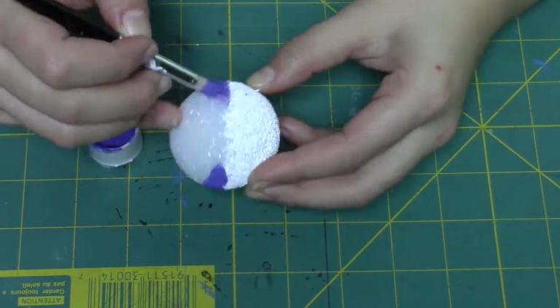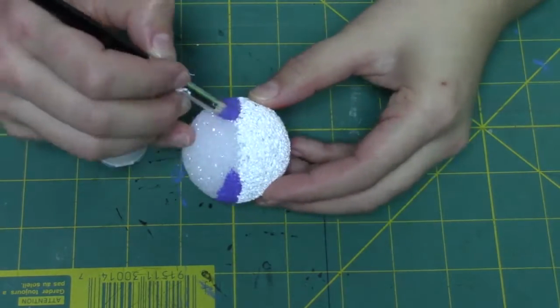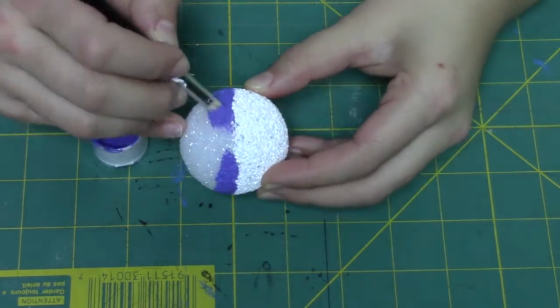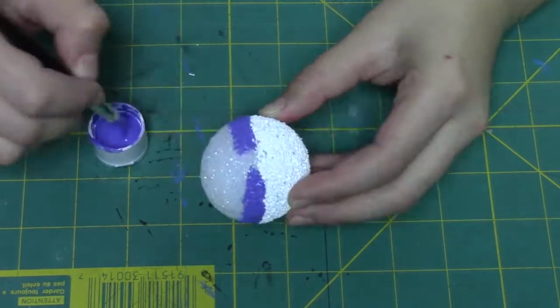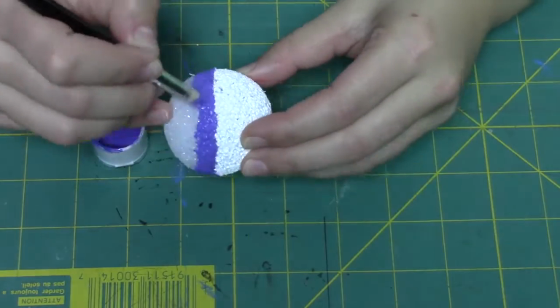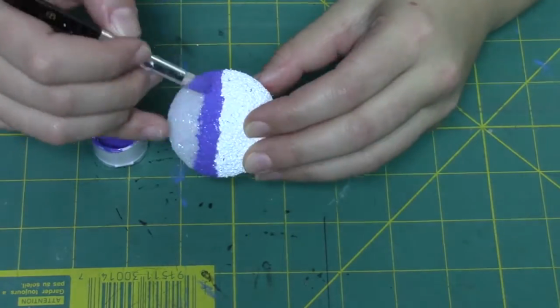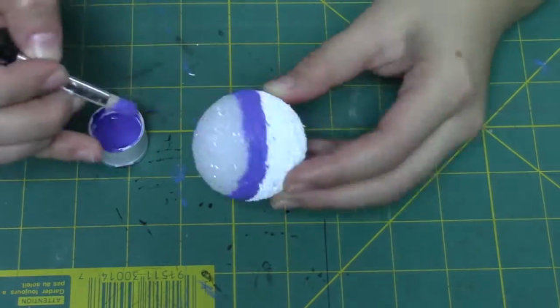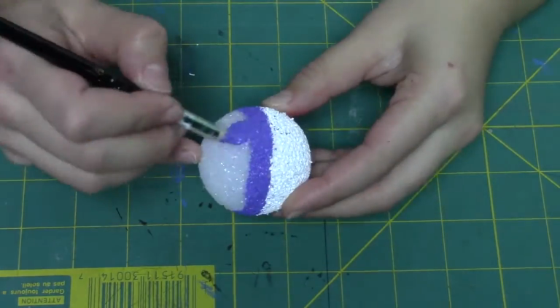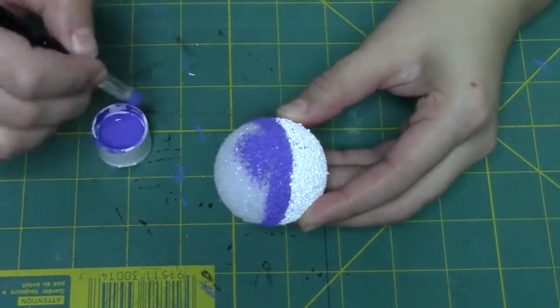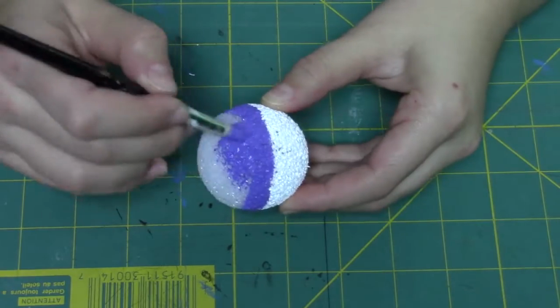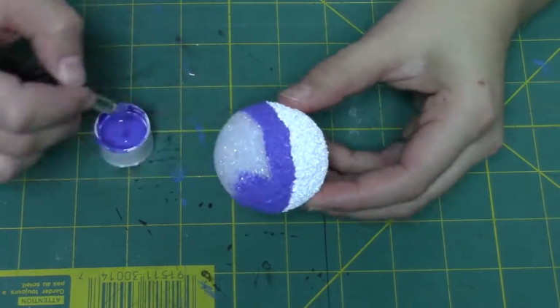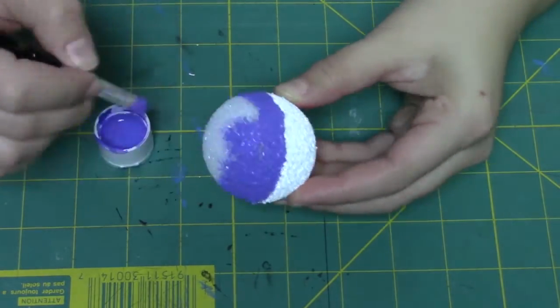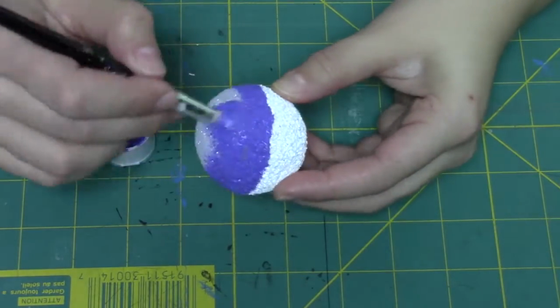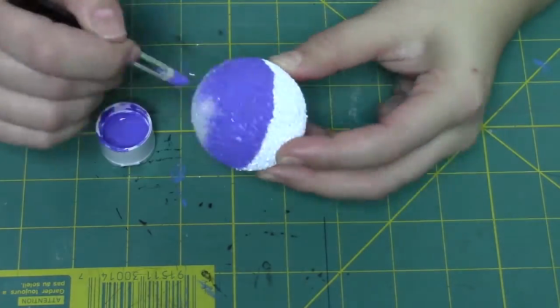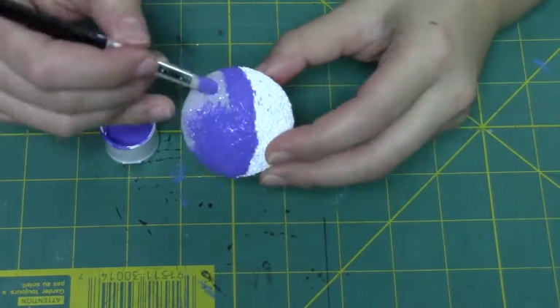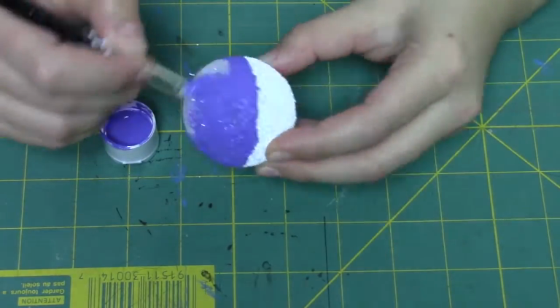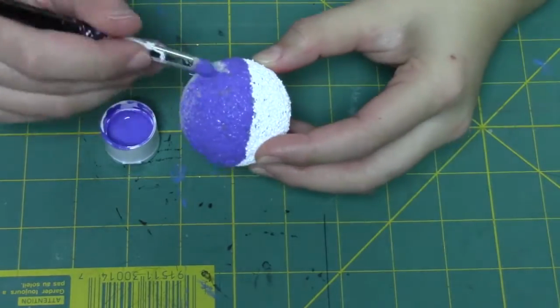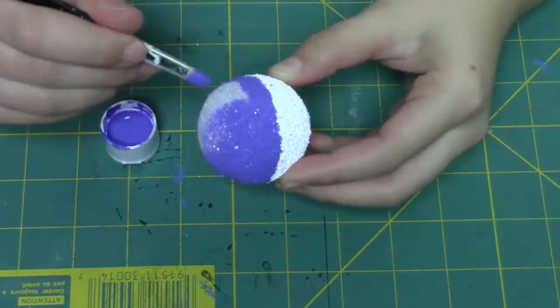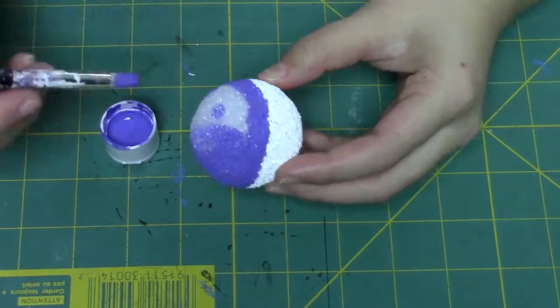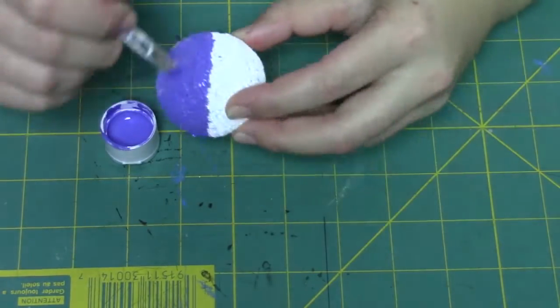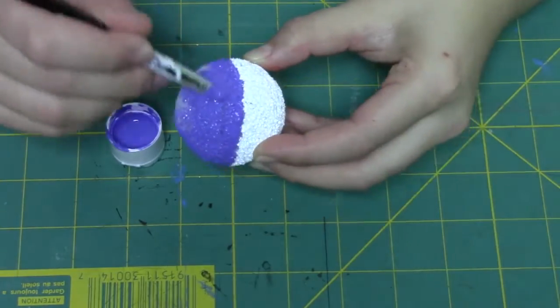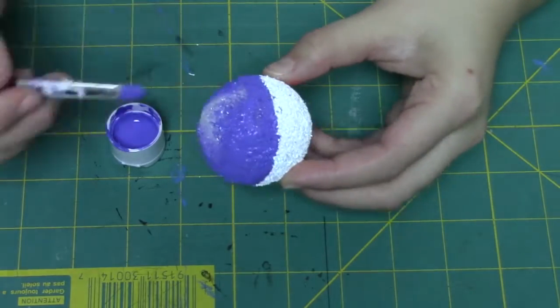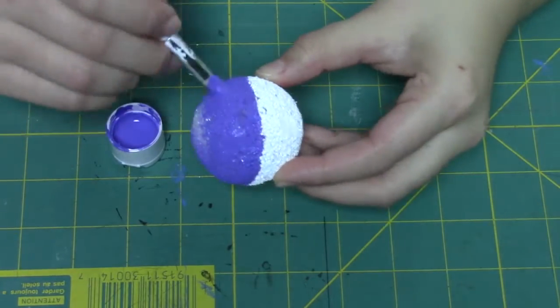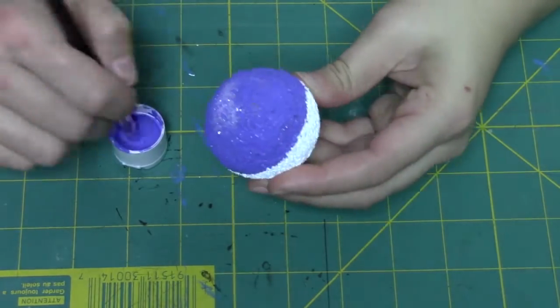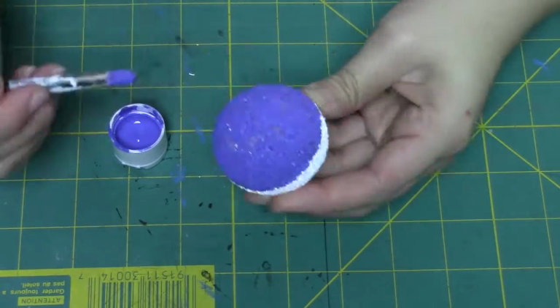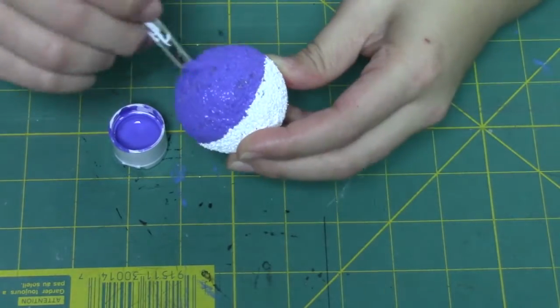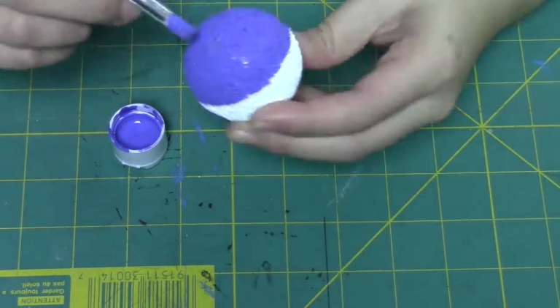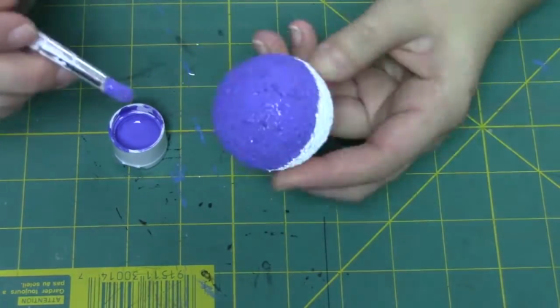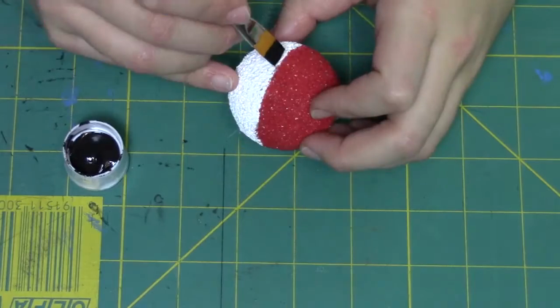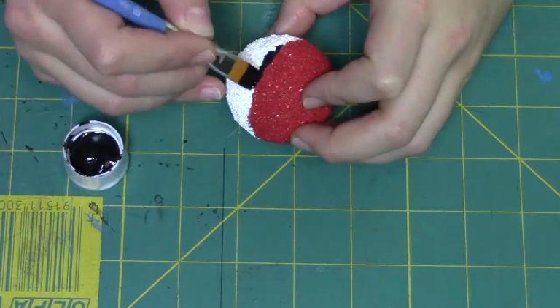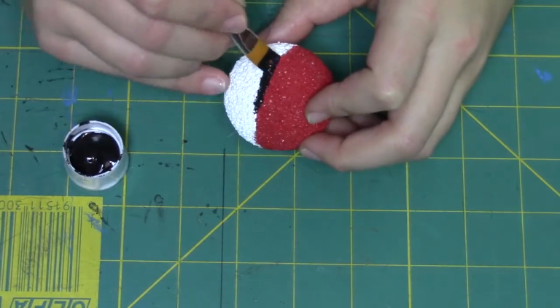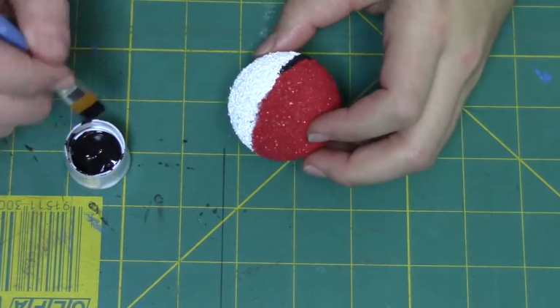For the other styrofoam ball, you're going to go ahead and paint it purple. Don't worry if your line isn't completely straight going around for your halfway mark, because we're going to be covering that next with the black paint.